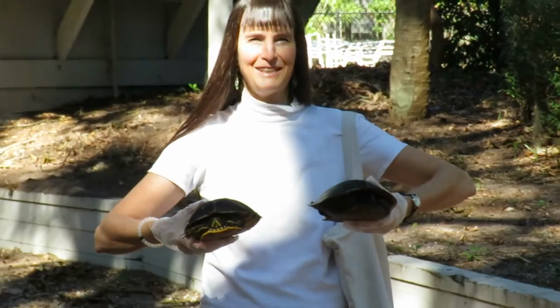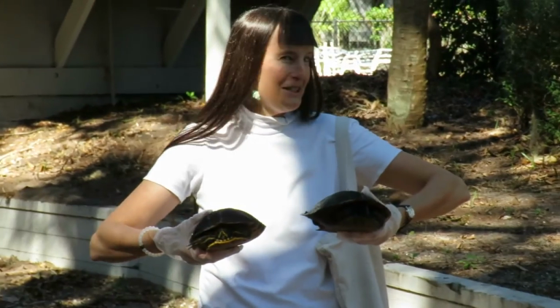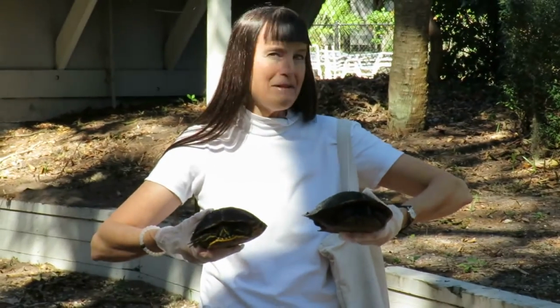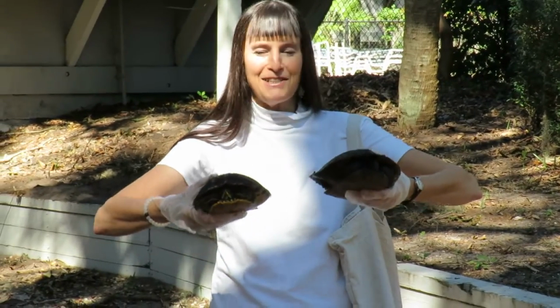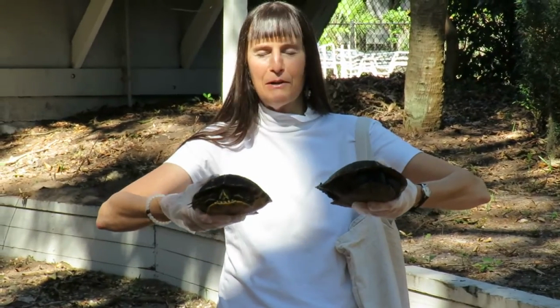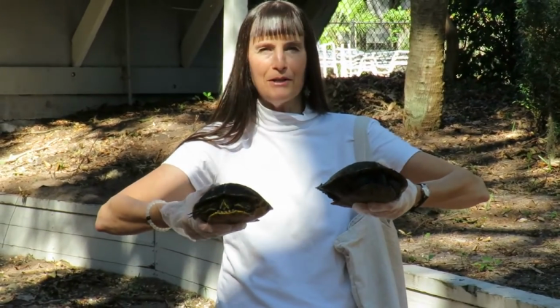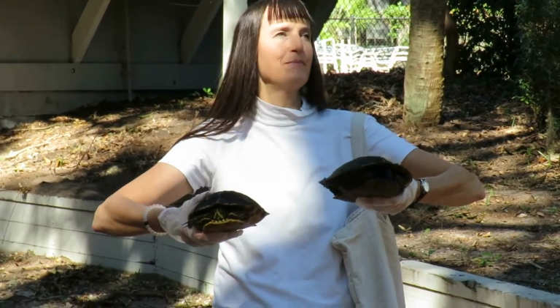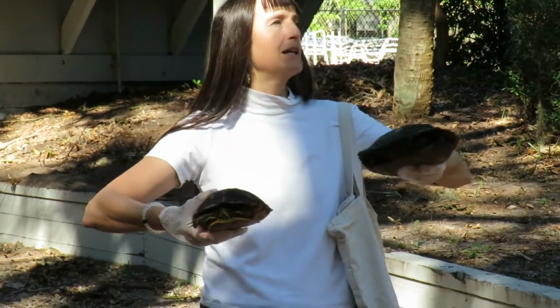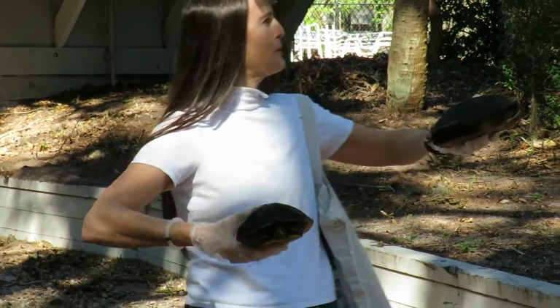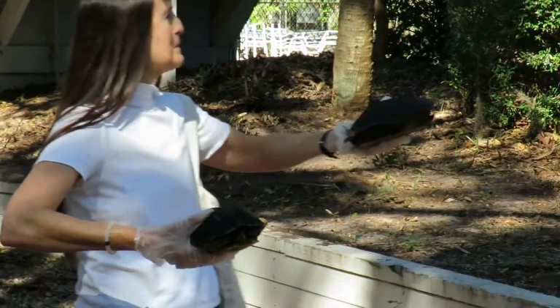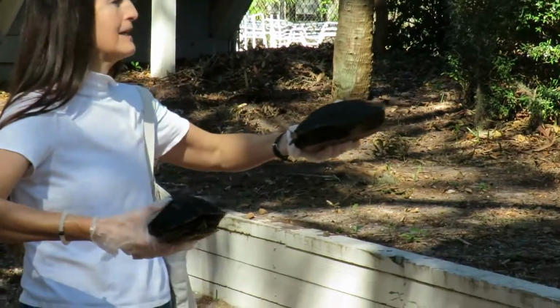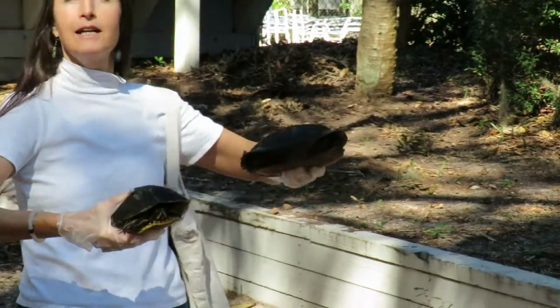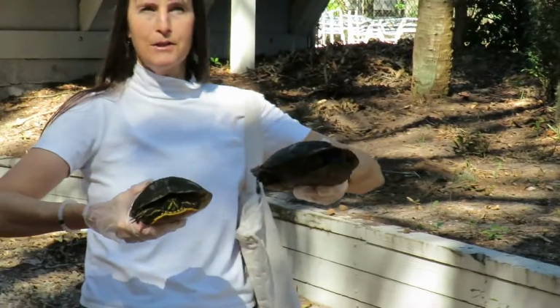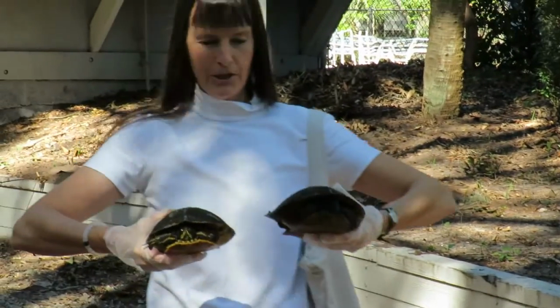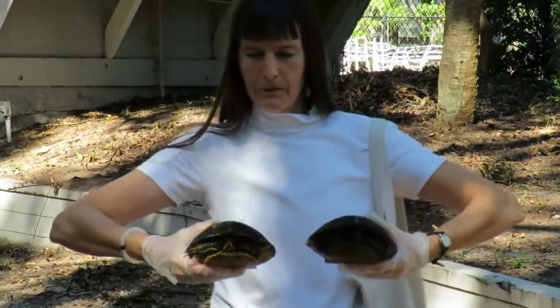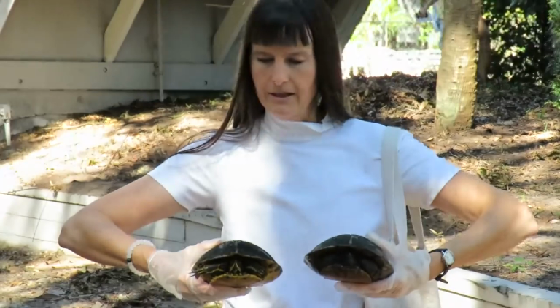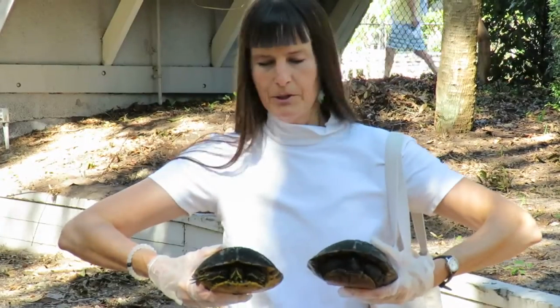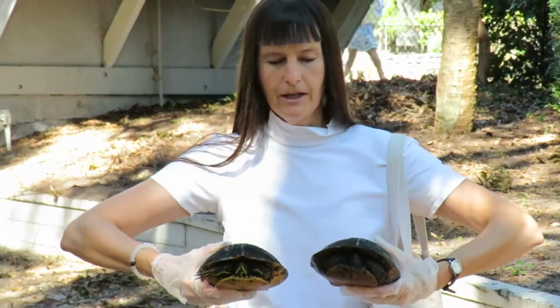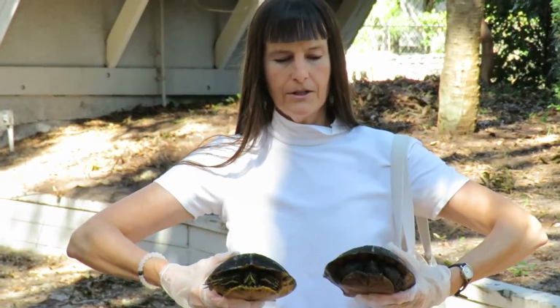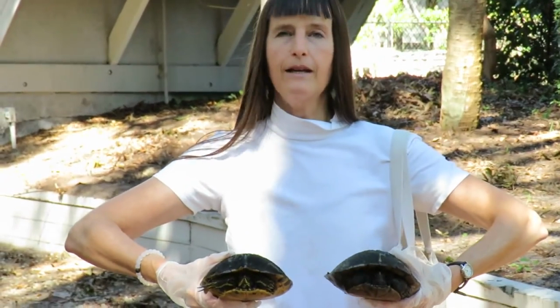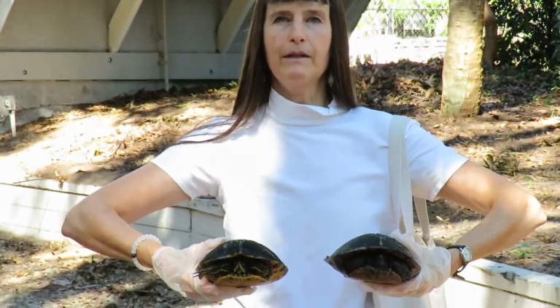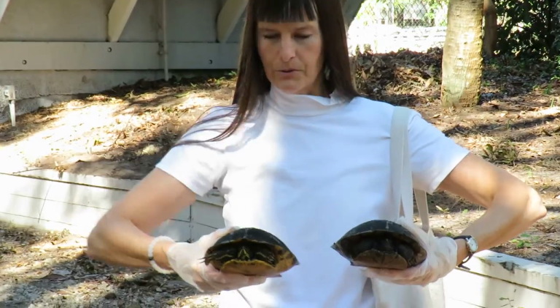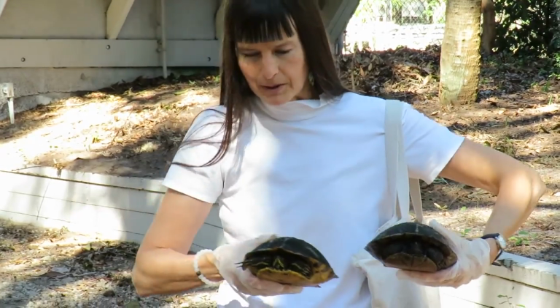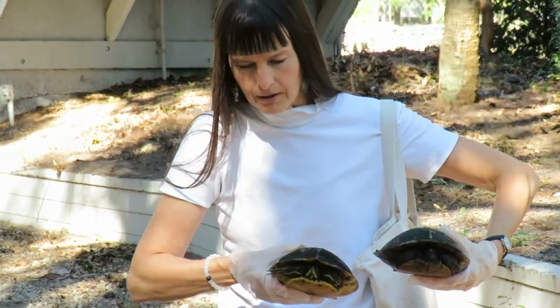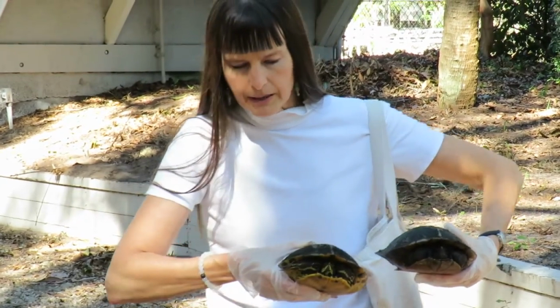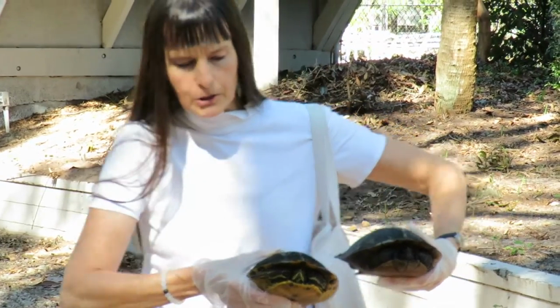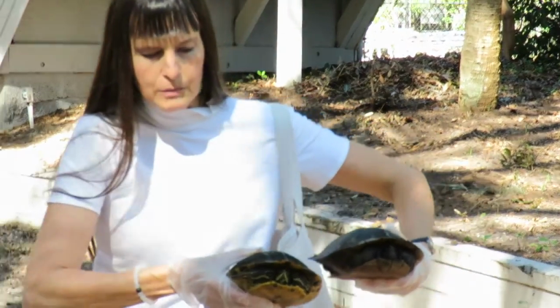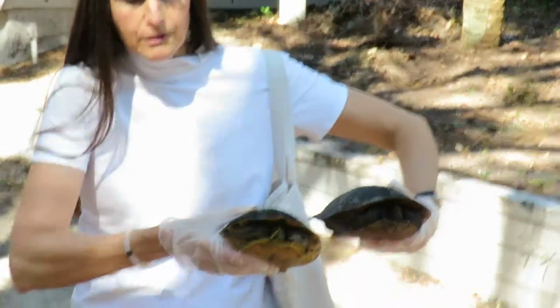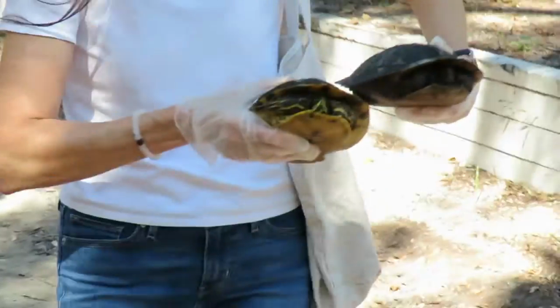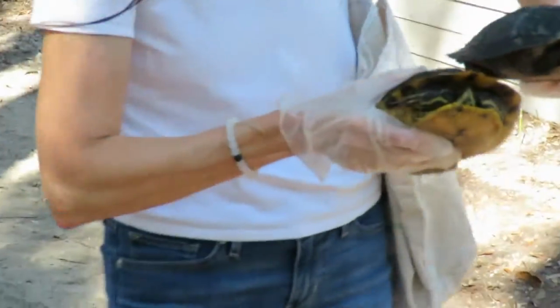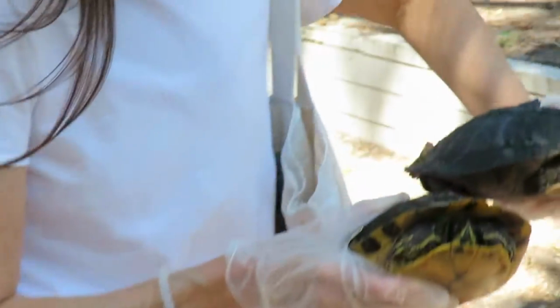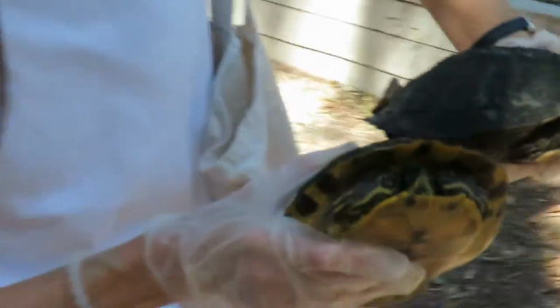Good afternoon everybody. This is Karen Moritz and I'm at Treetops today. Trish and Willie, Willie Junior, said hey, we've got a turtle situation here — and look at the claws. Willie is our guest photographer today.